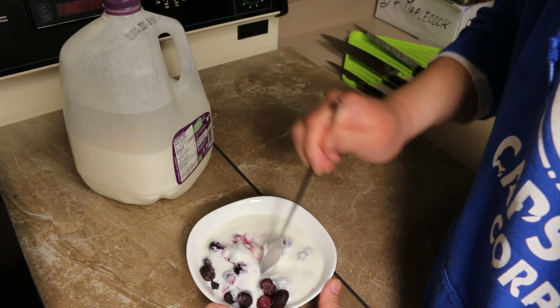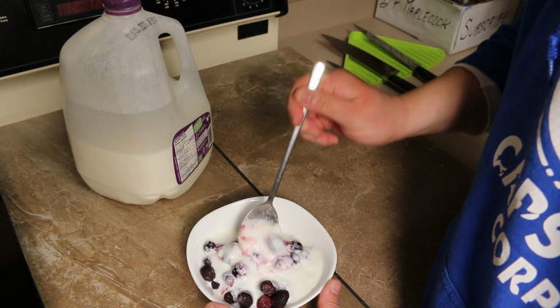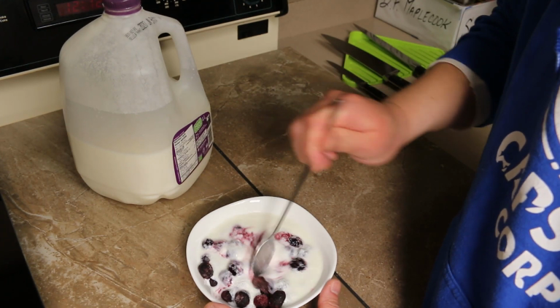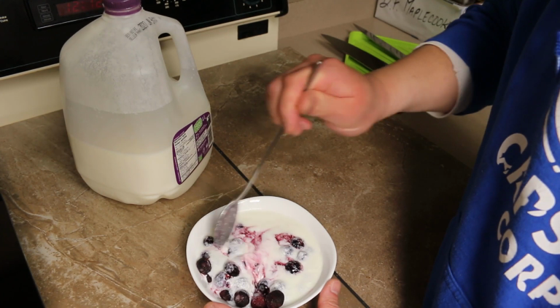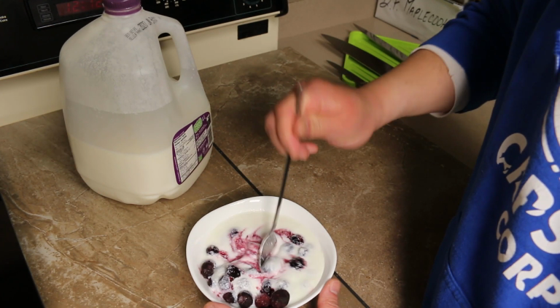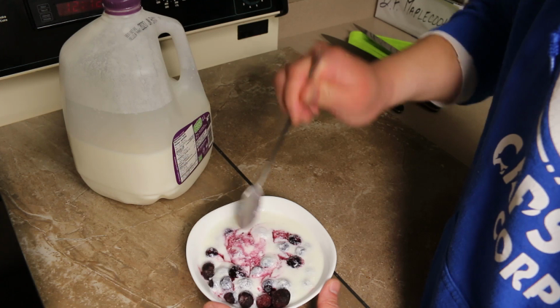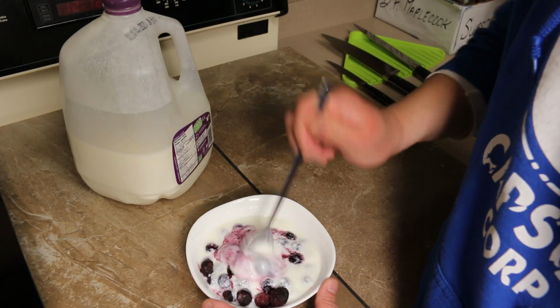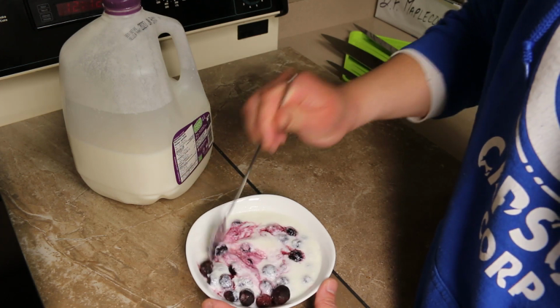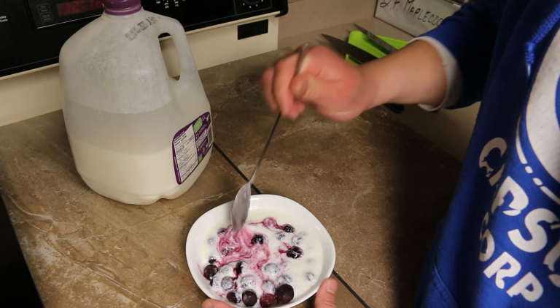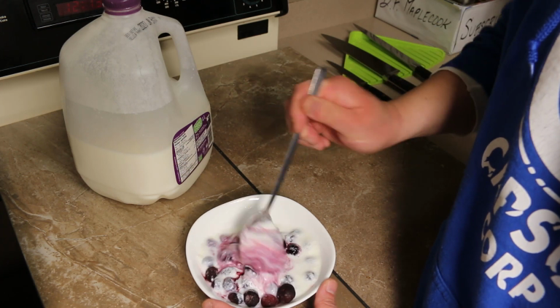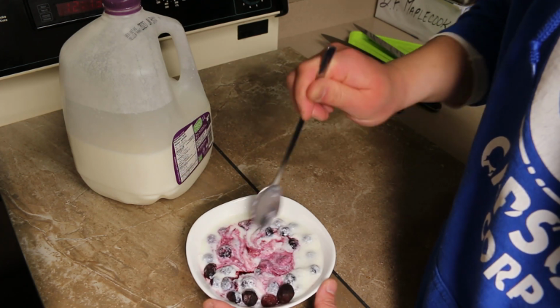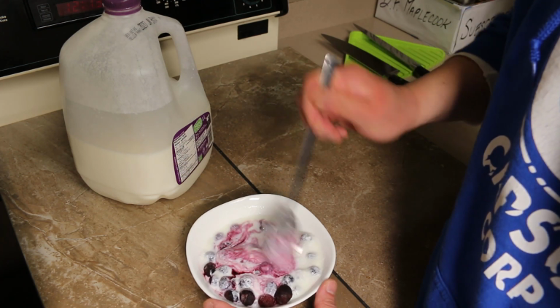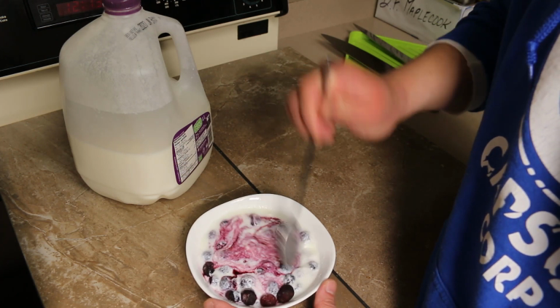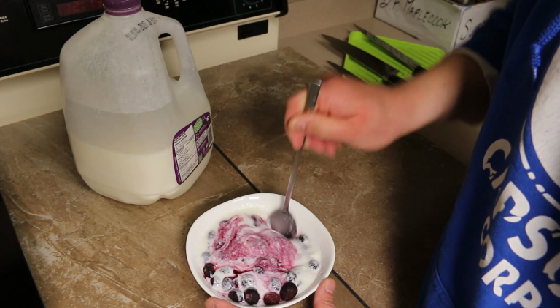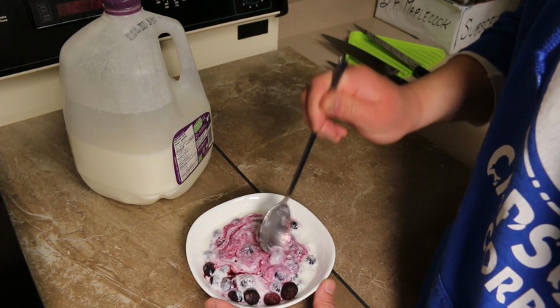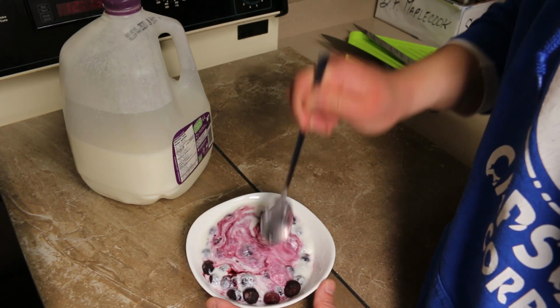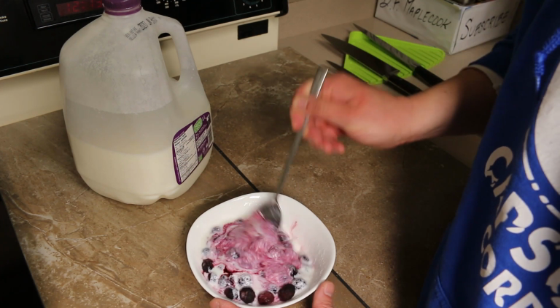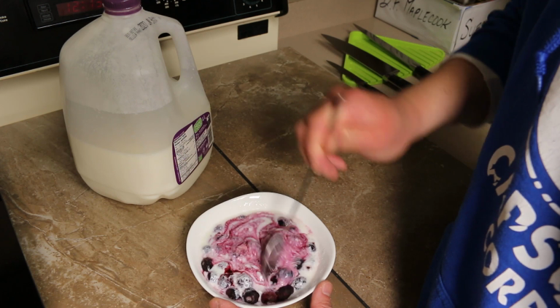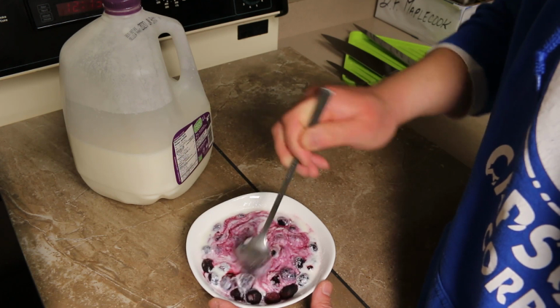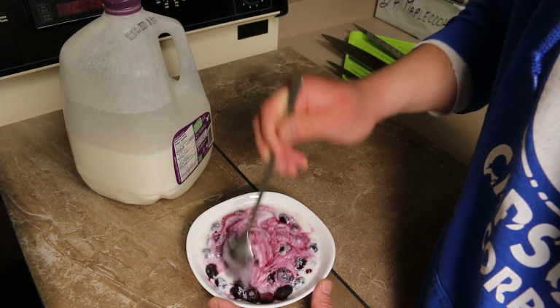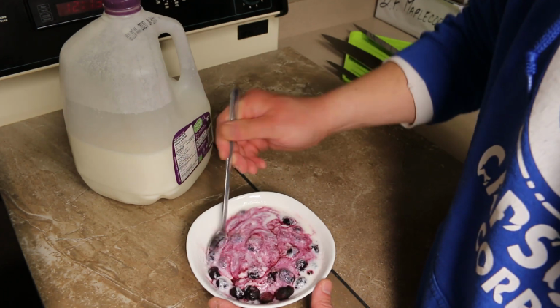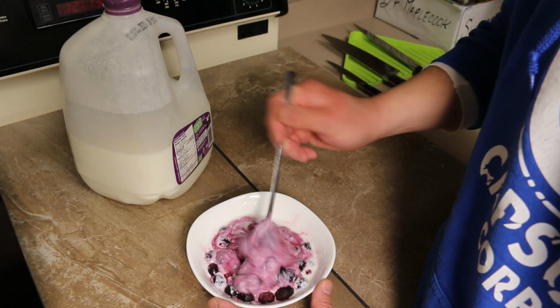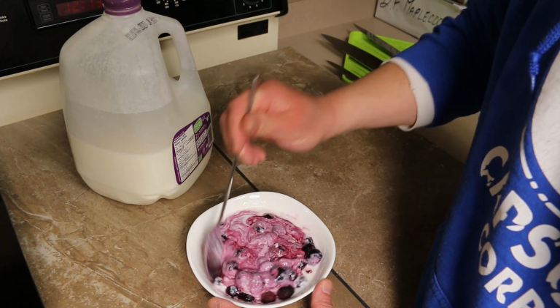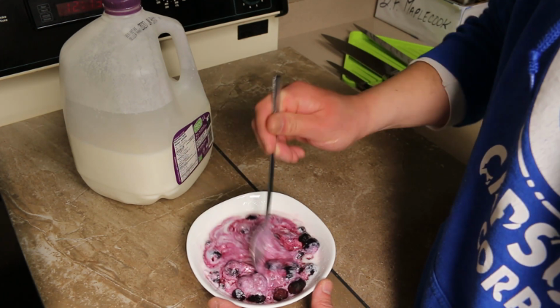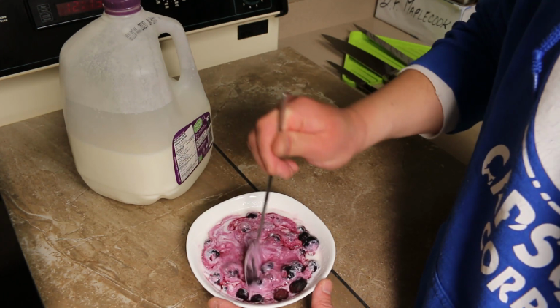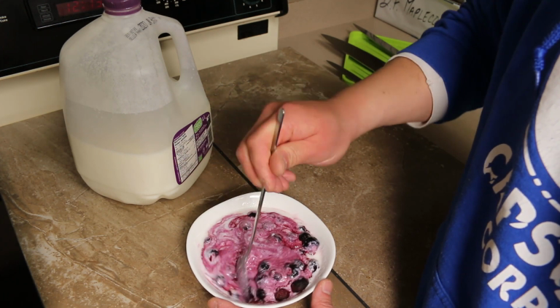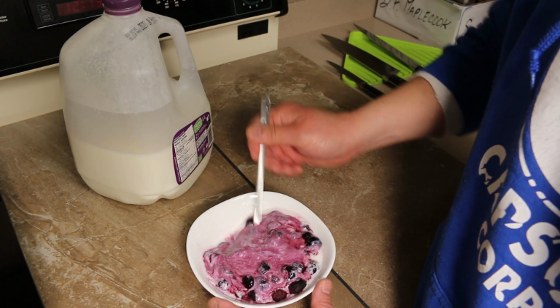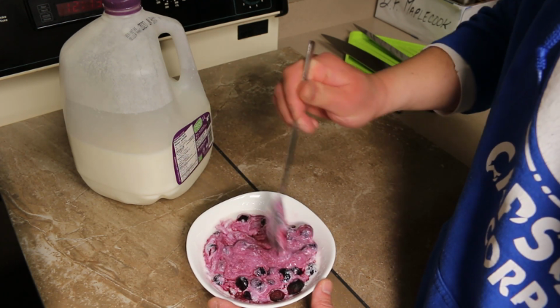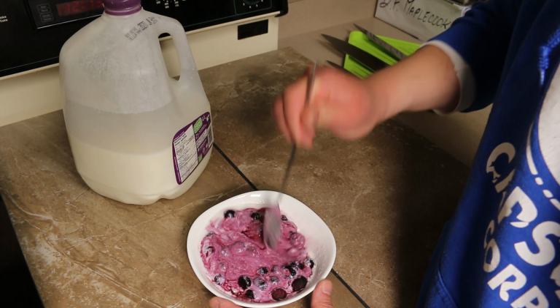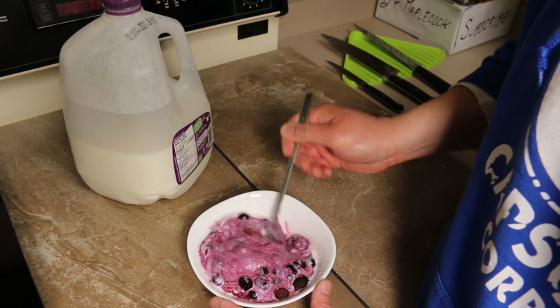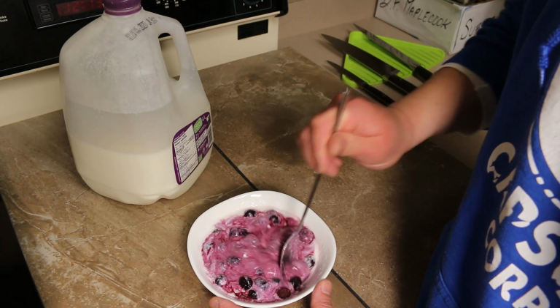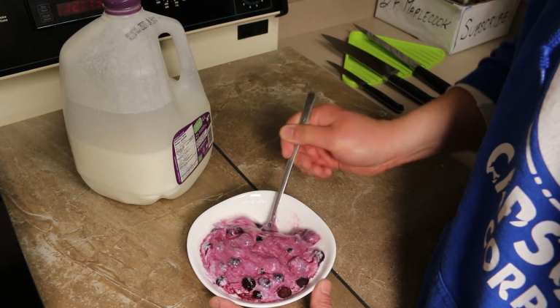Like I said, this is a big experiment. I don't know if it's gonna work or not. I'm hoping that the cold of the frozen berries is gonna freeze it up a bit and make it kind of like a sherbet maybe. It's looking really good.